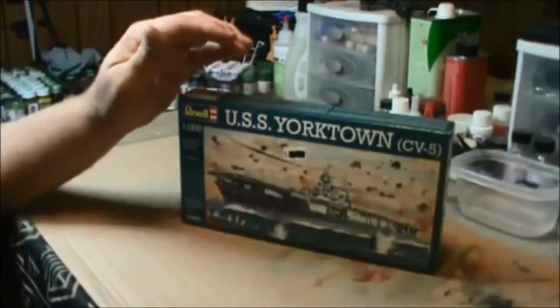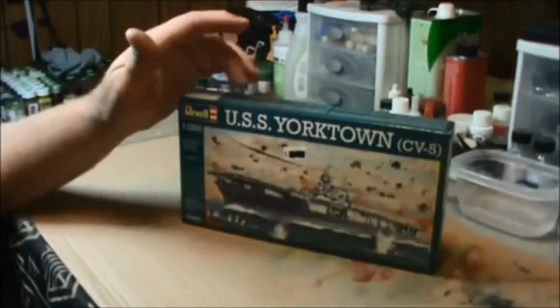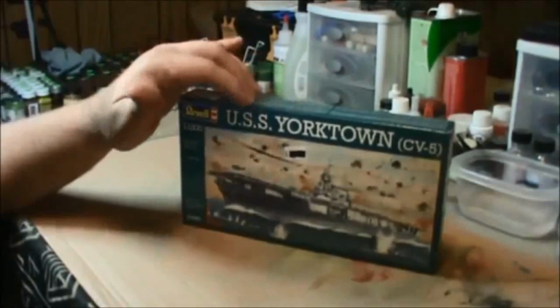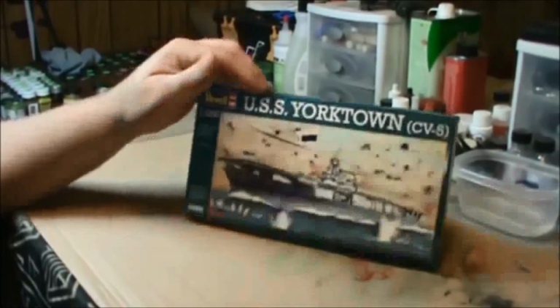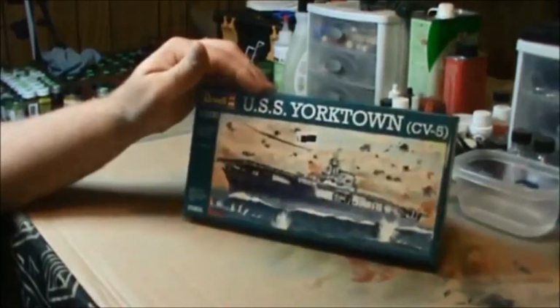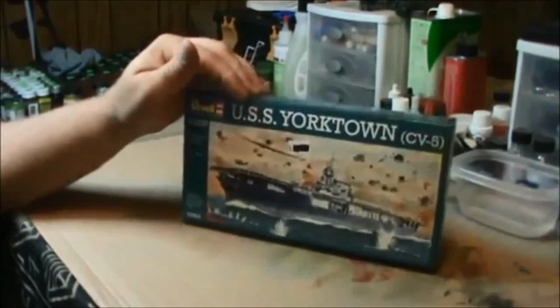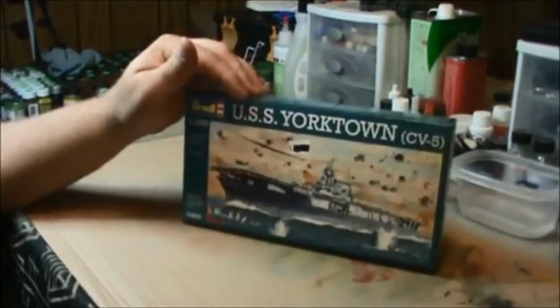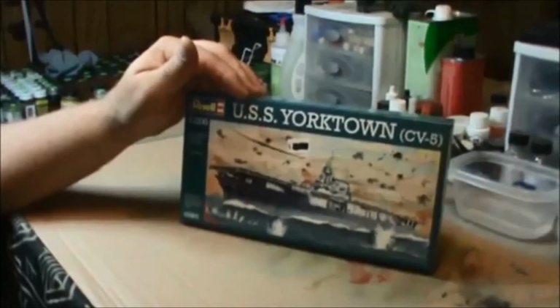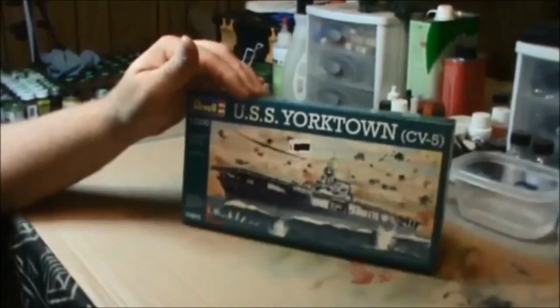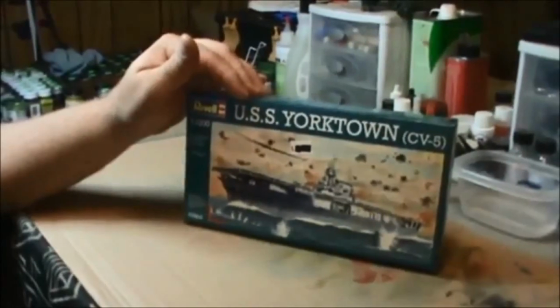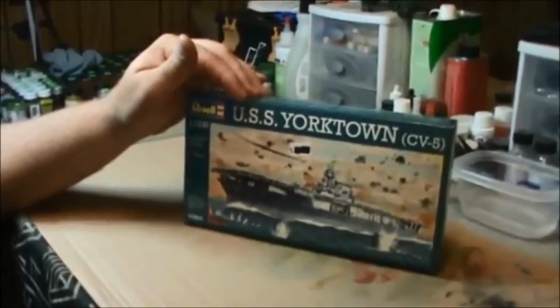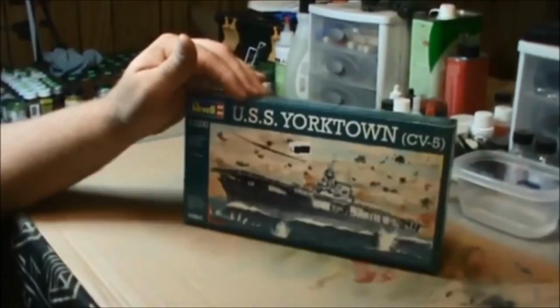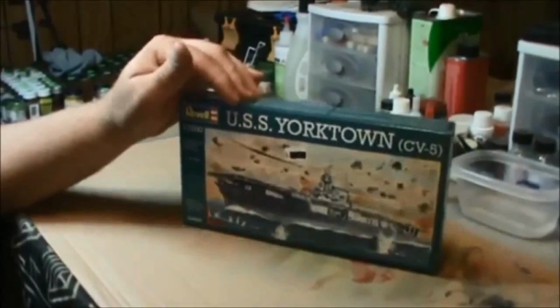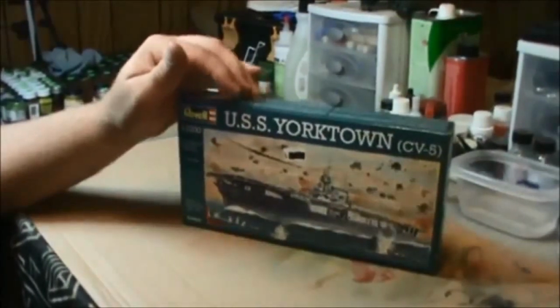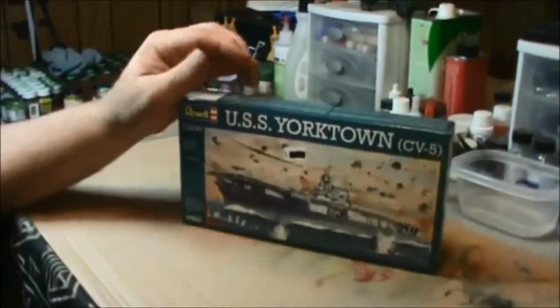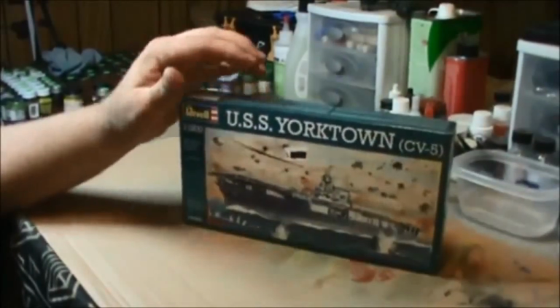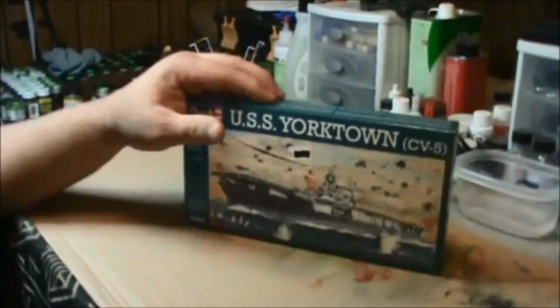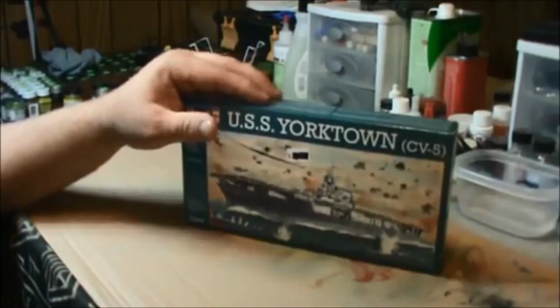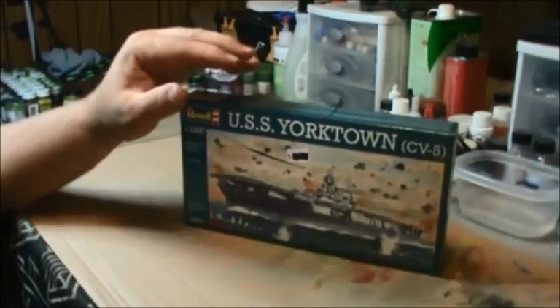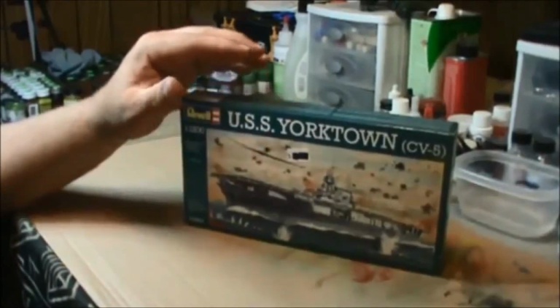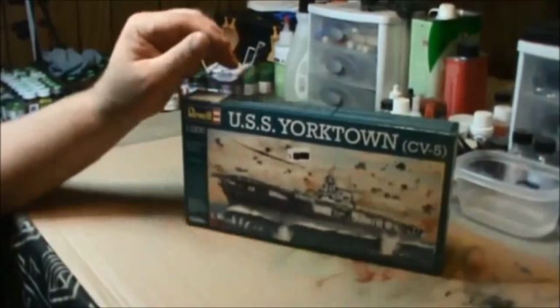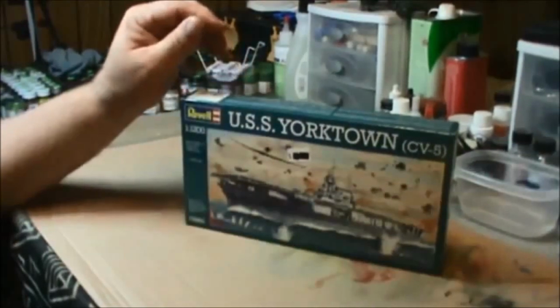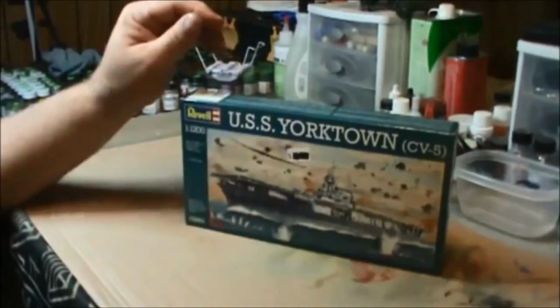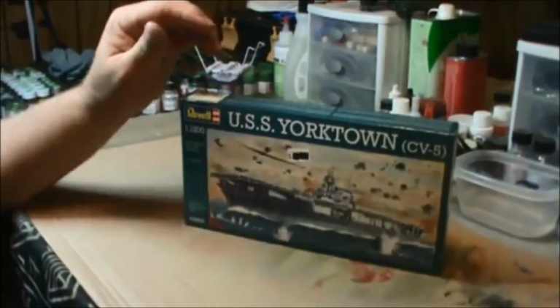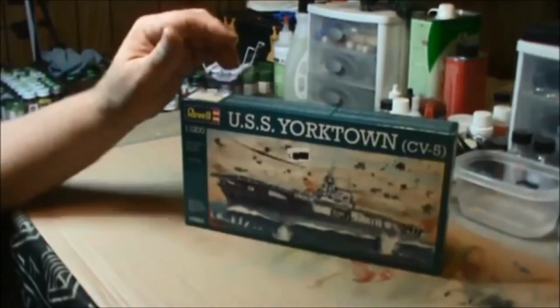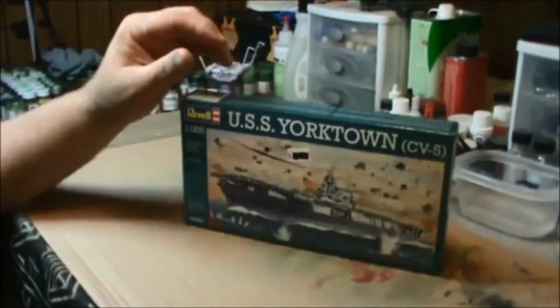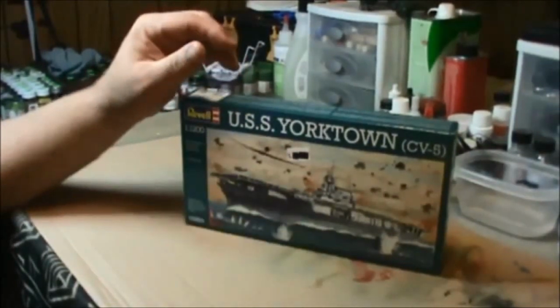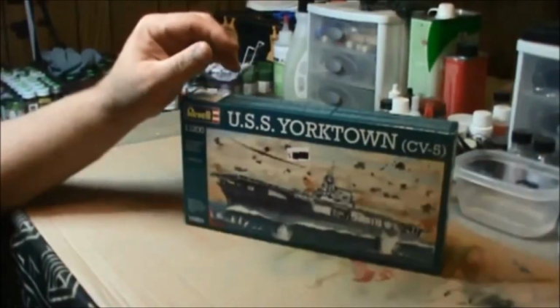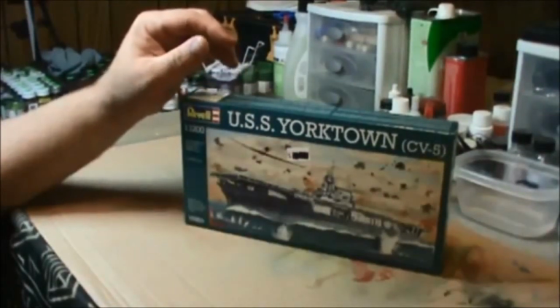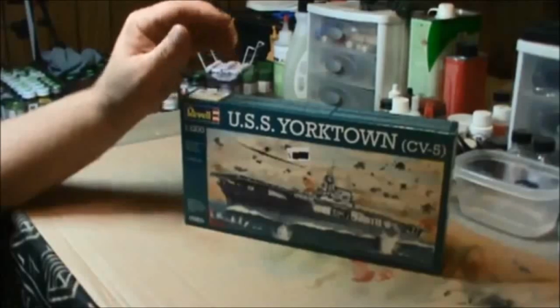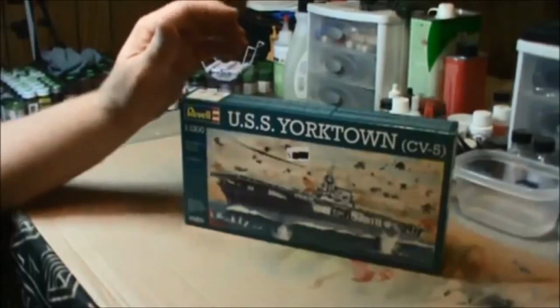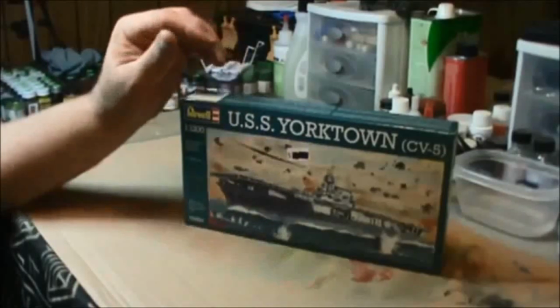I went out to my local hobby shop this afternoon, and lo and behold, he had one. The guy always comes through for me — anything I'm looking for, he usually has it. I would be lost without this hobby shop.